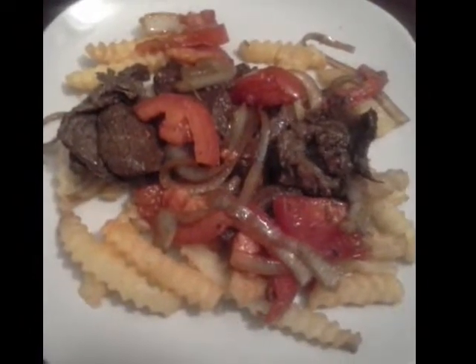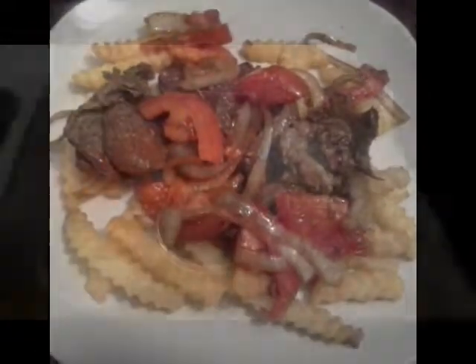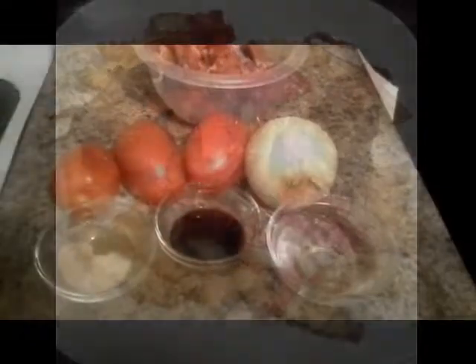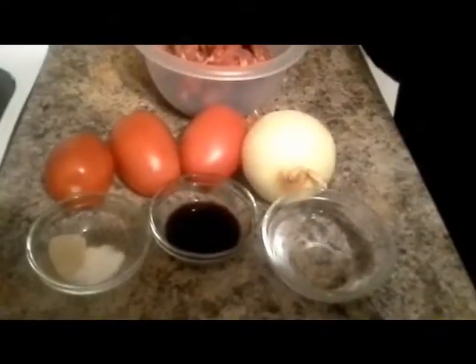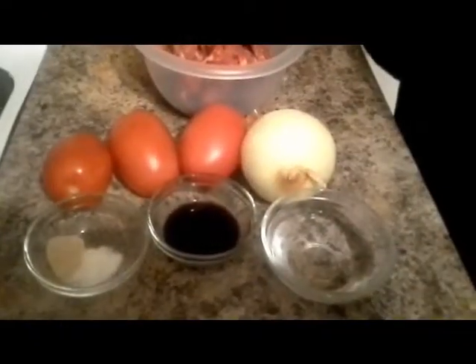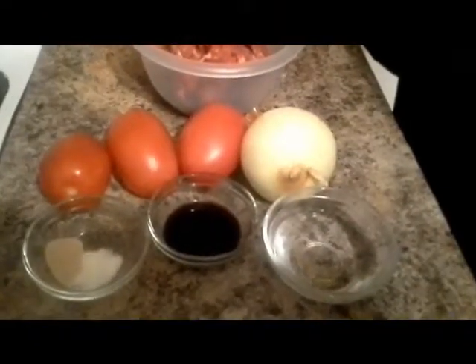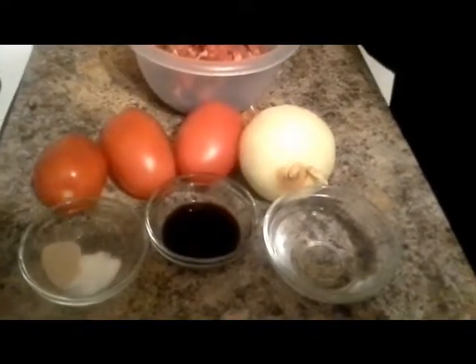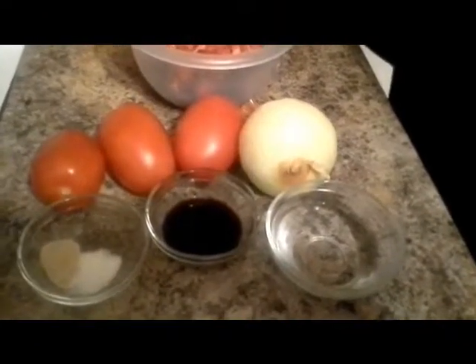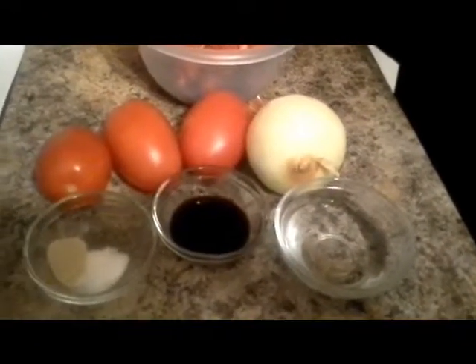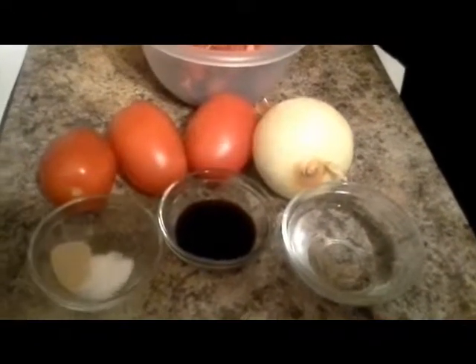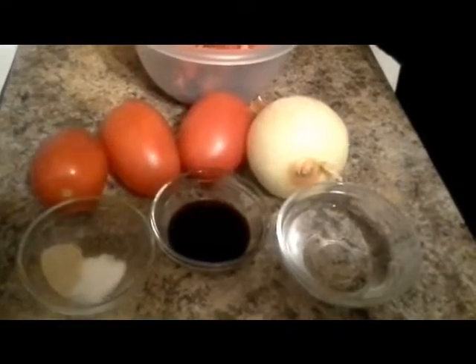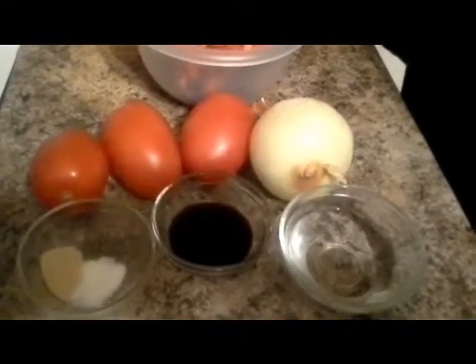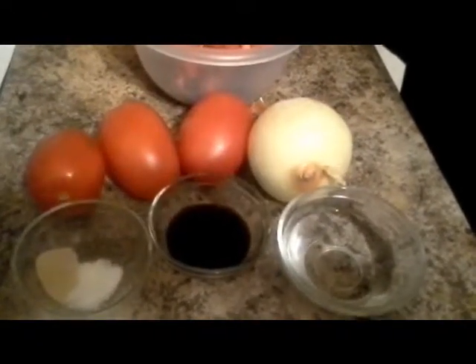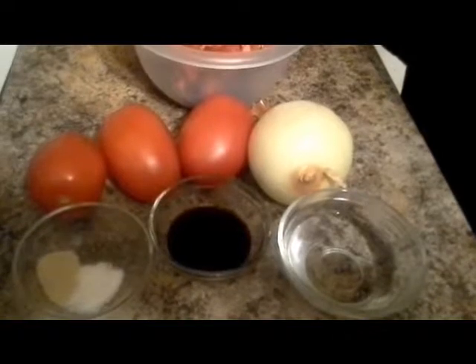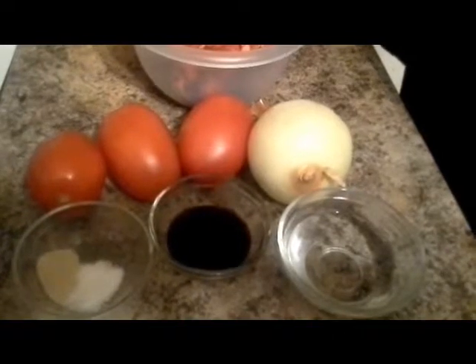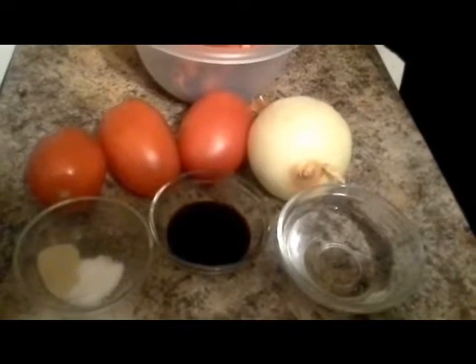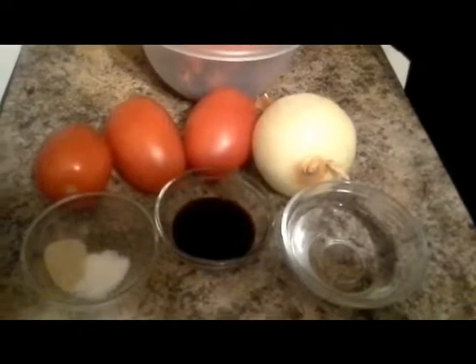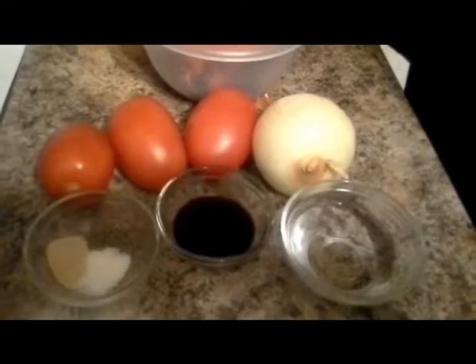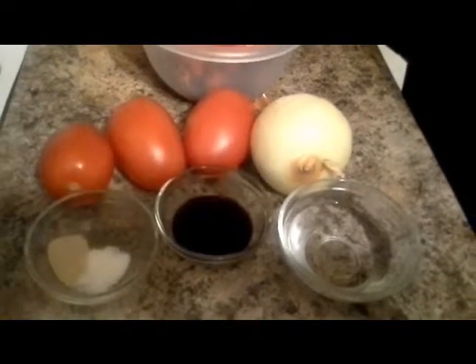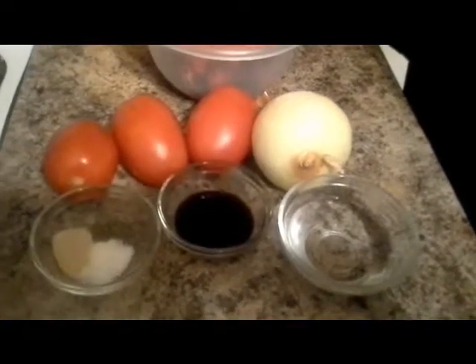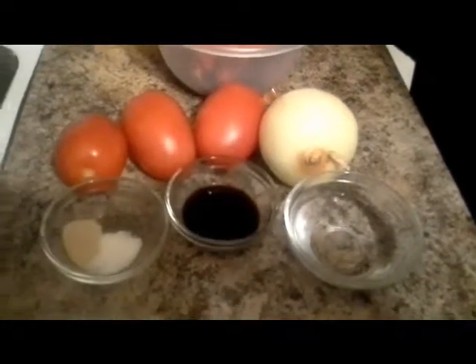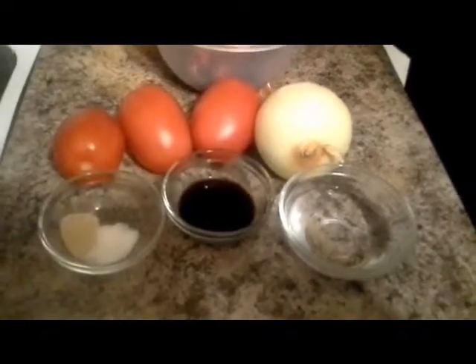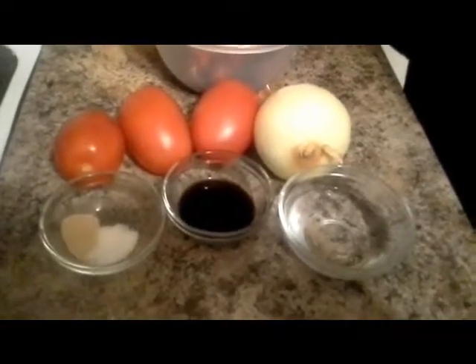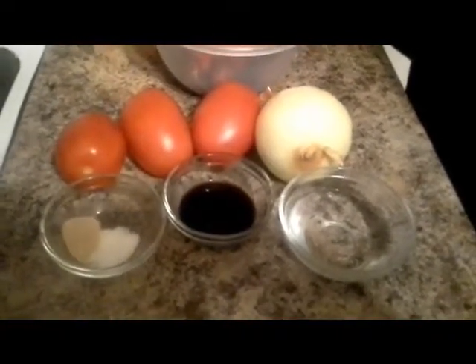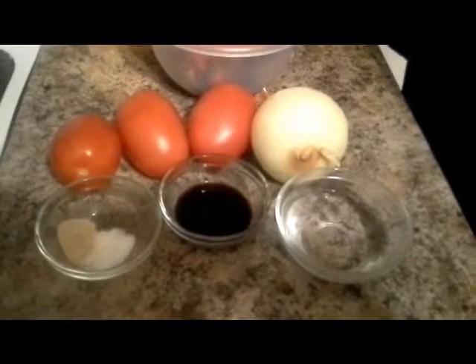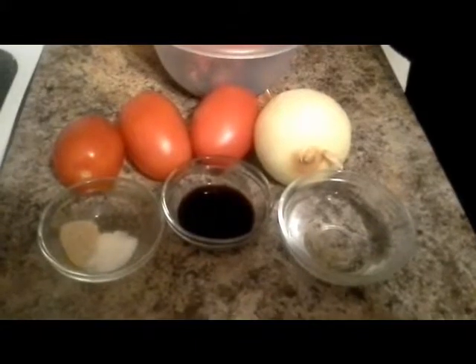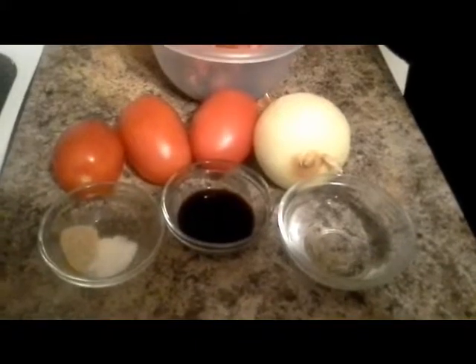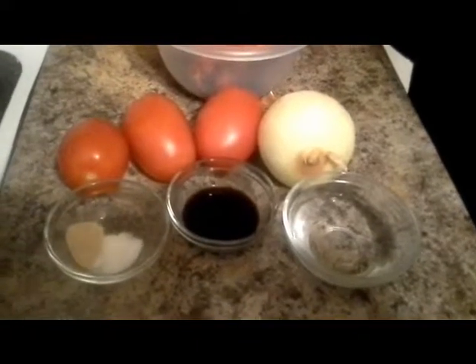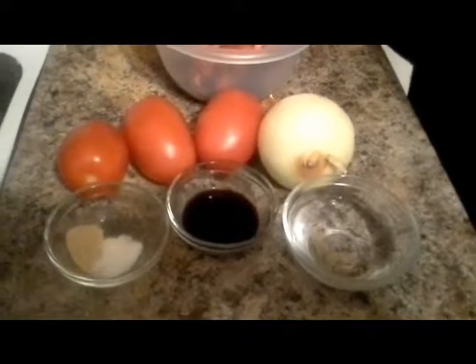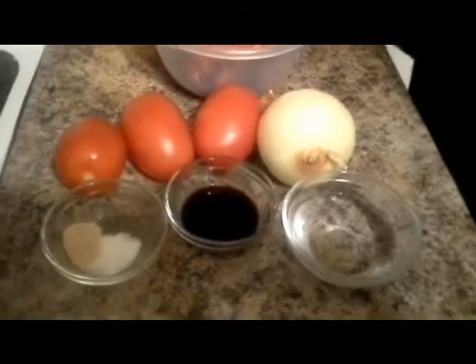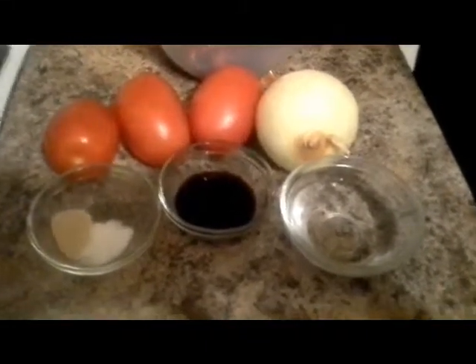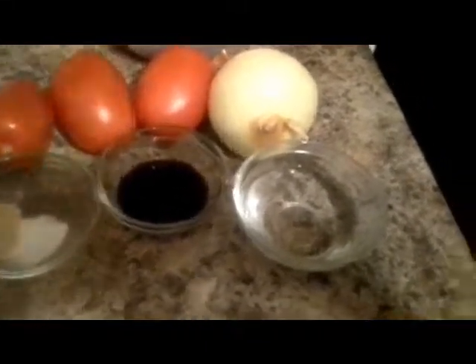Hey guys, today I'm back again with another recipe and this one is Lomo Saltado. It is a Peruvian inspired dish with an Asian flair or twist. And here's what you'll need.